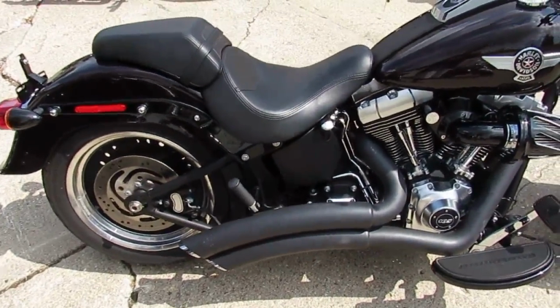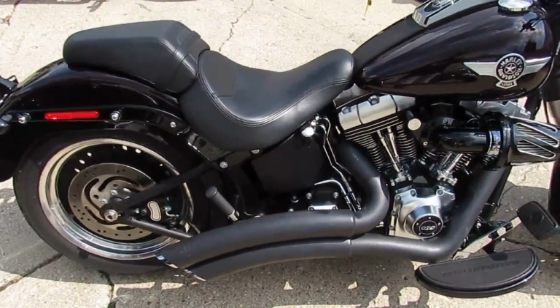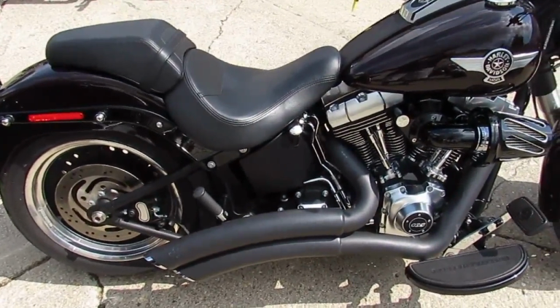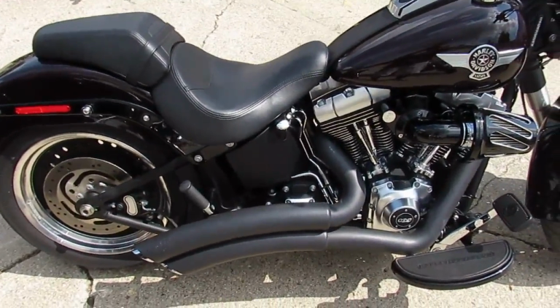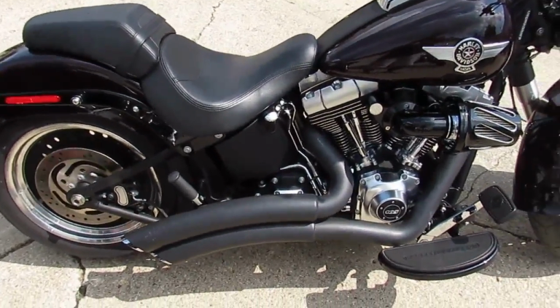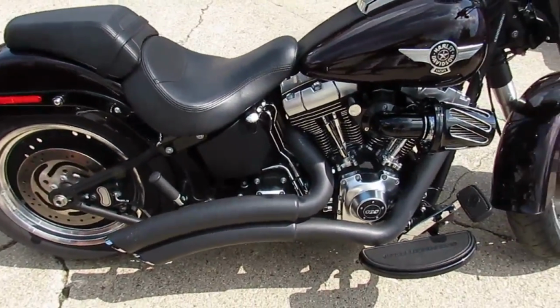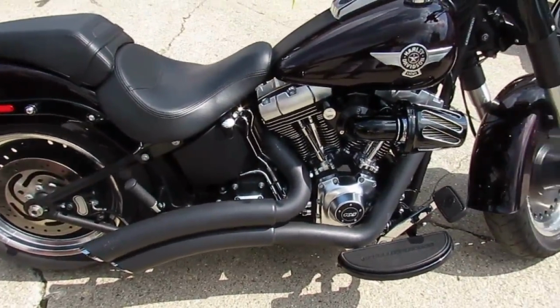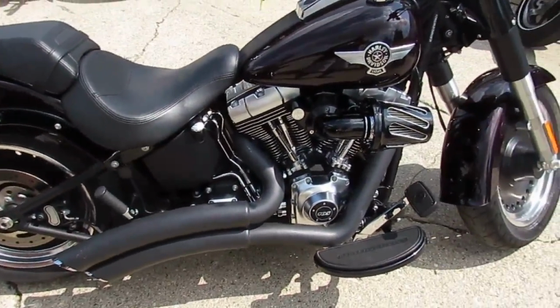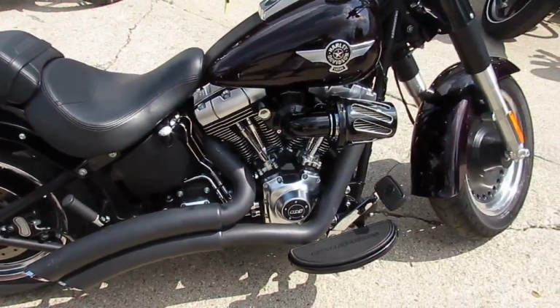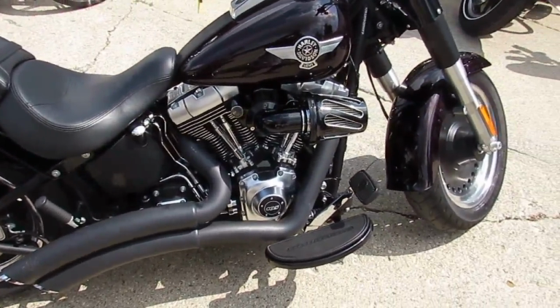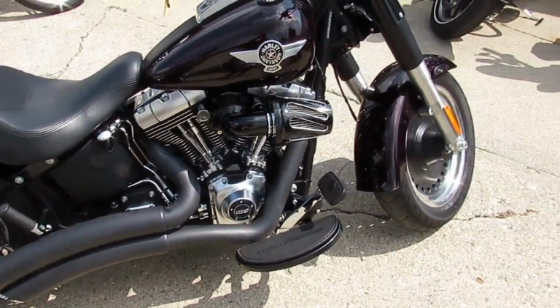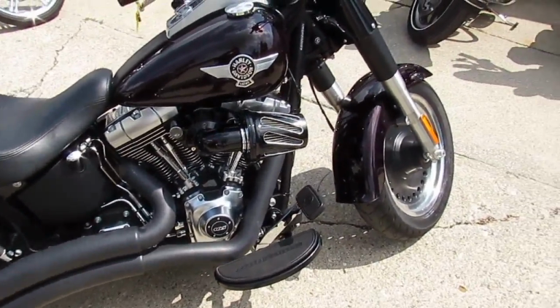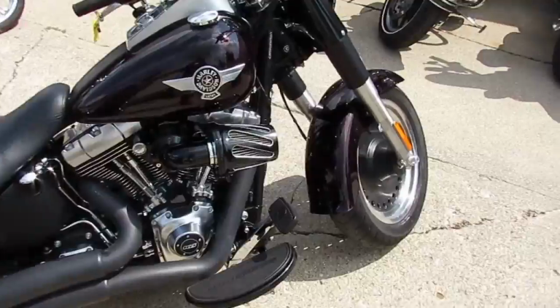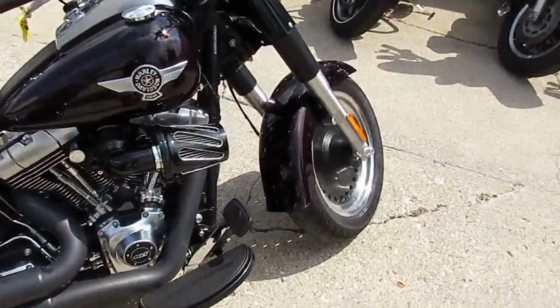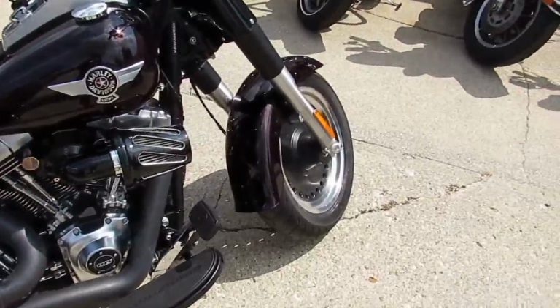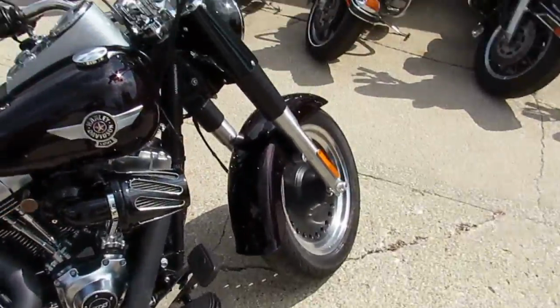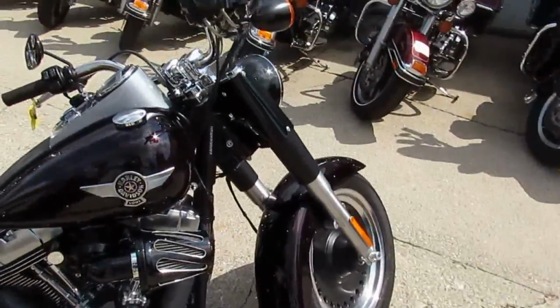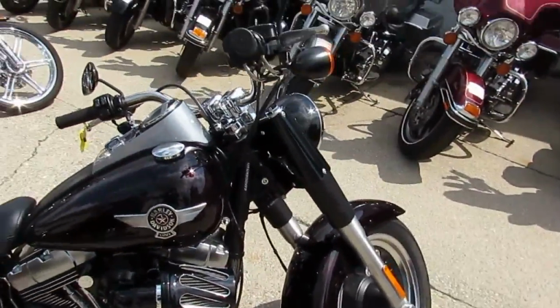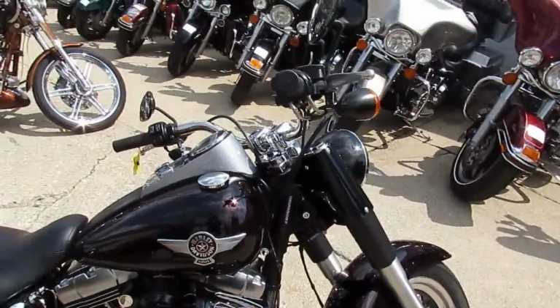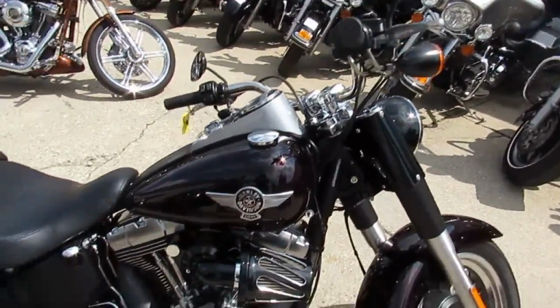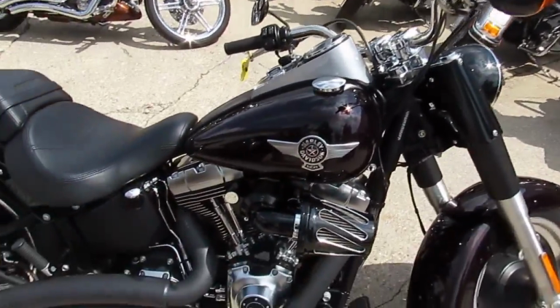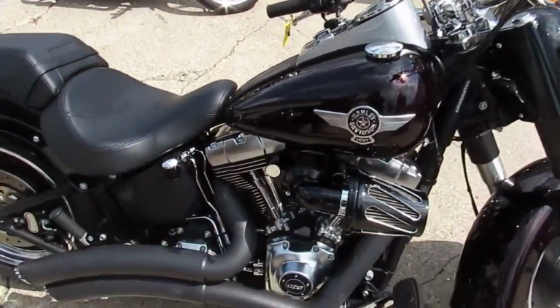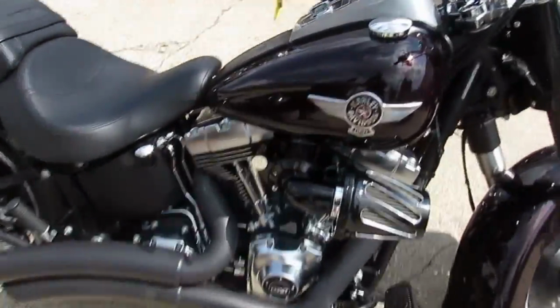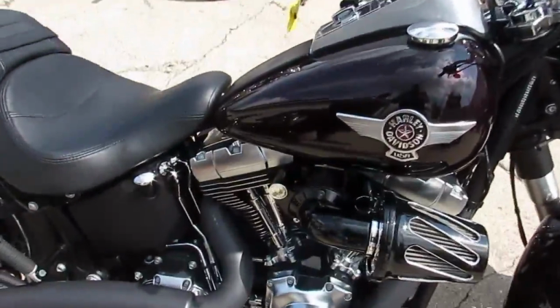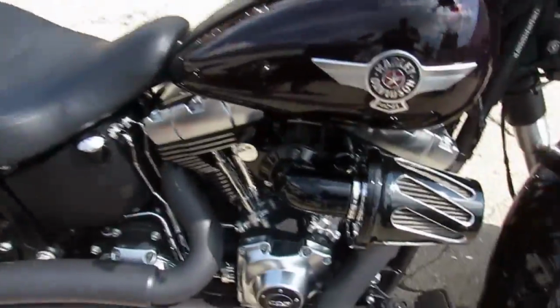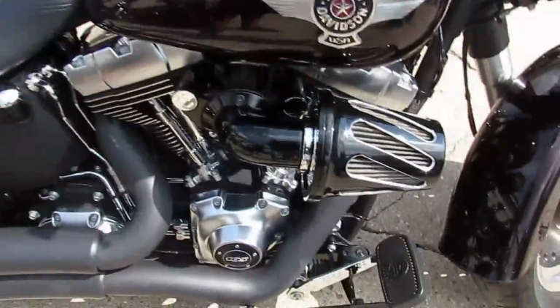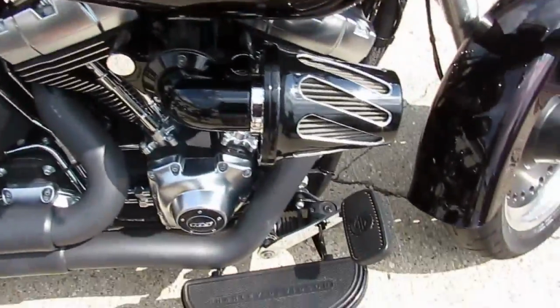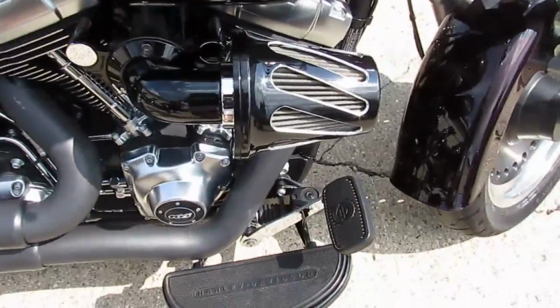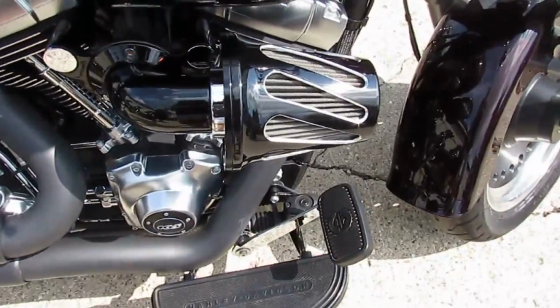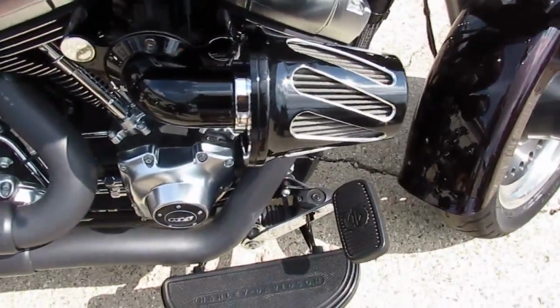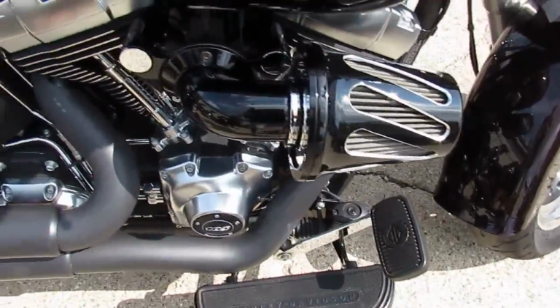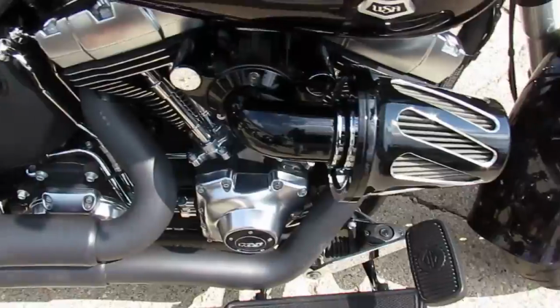It's got perfect black cherry paint, the Screaming Eagle air intake, and Vance and Hines exhaust. You can't go wrong on this one guys — you can buy this one with confidence.